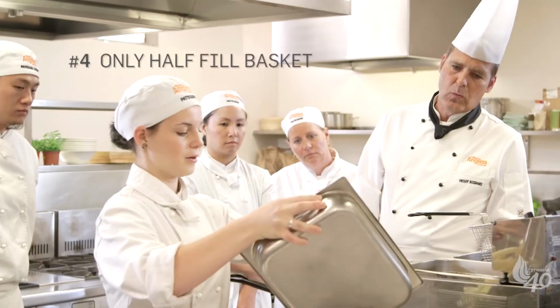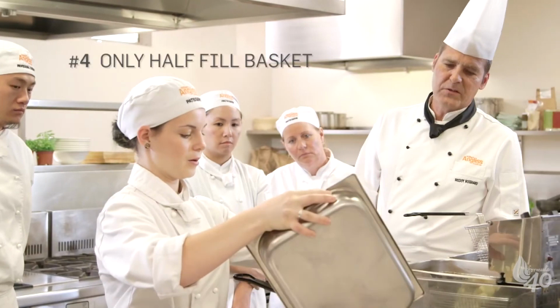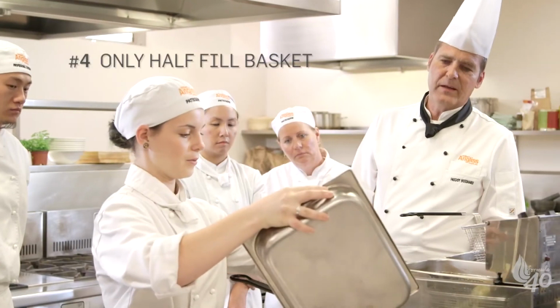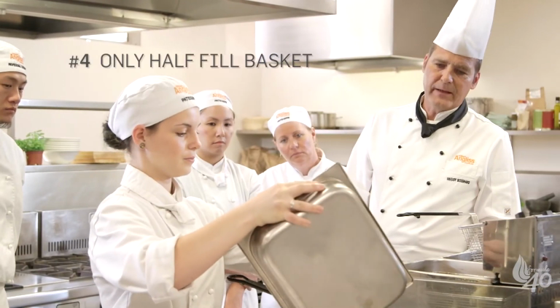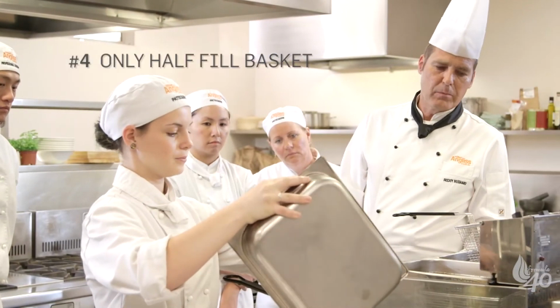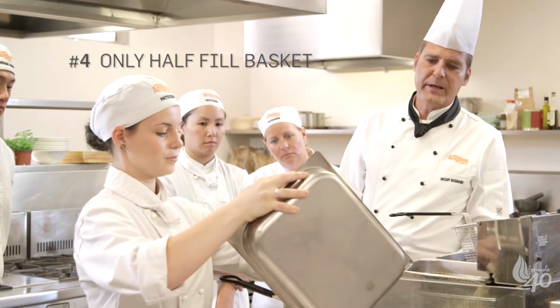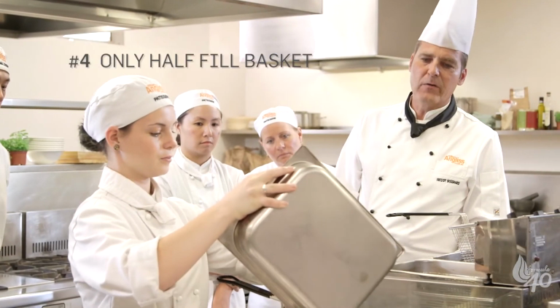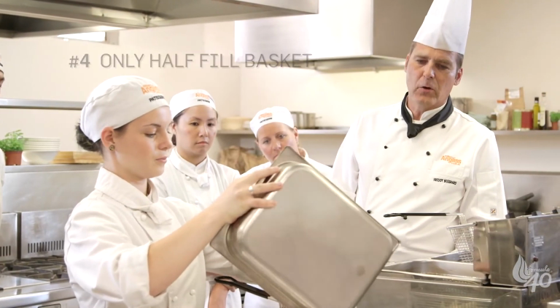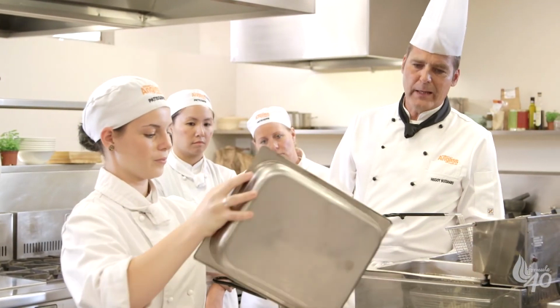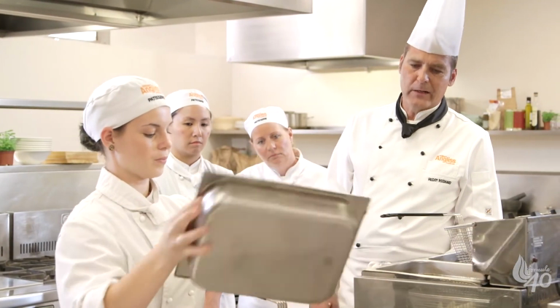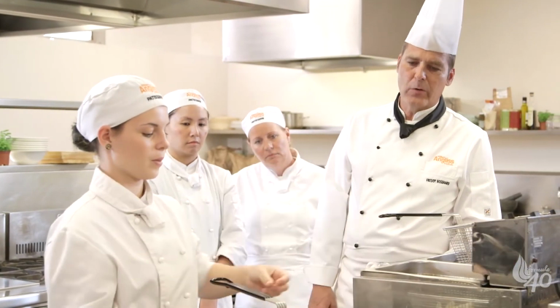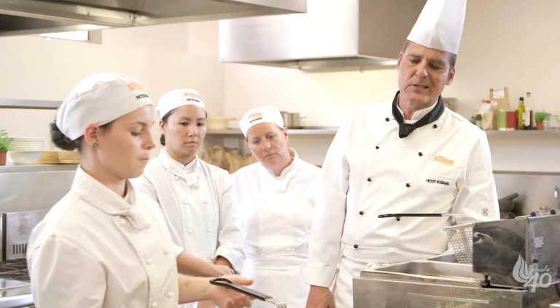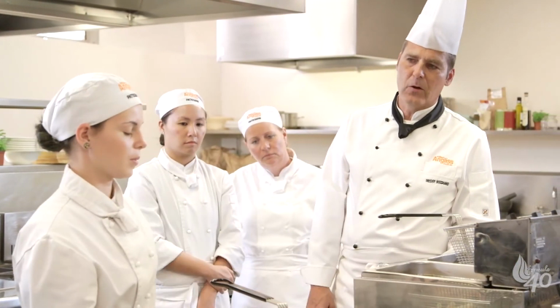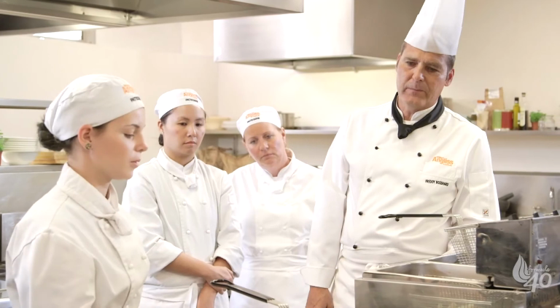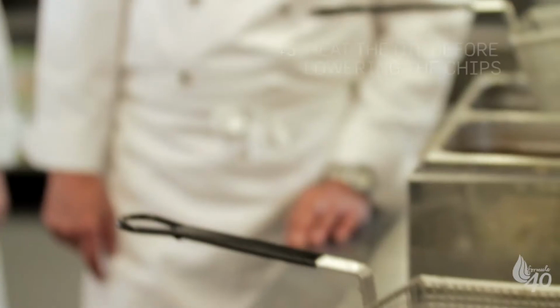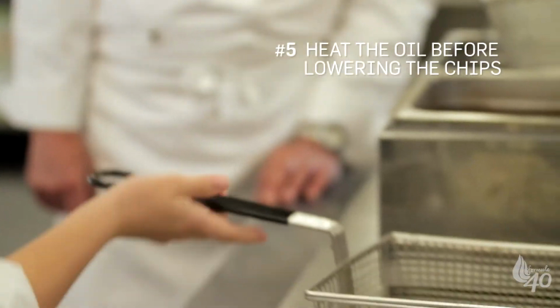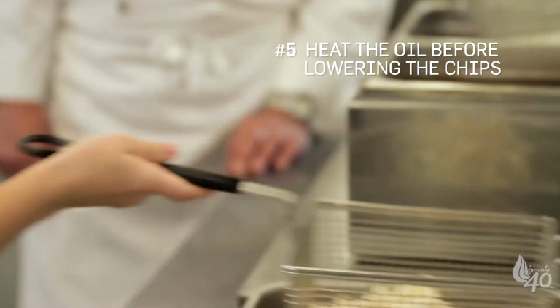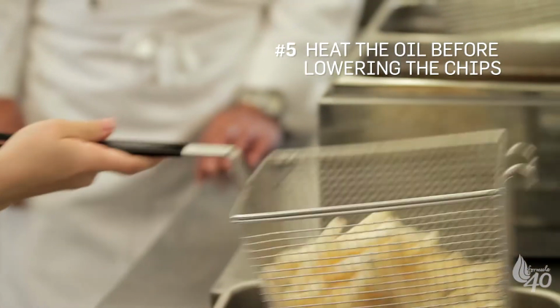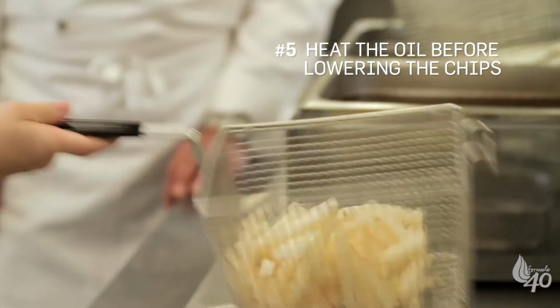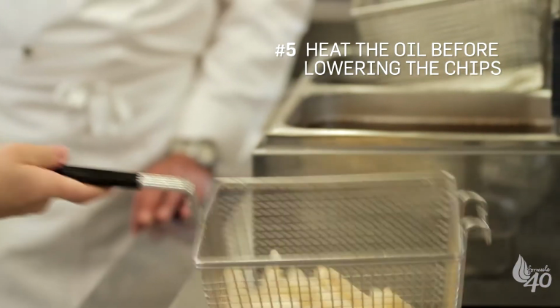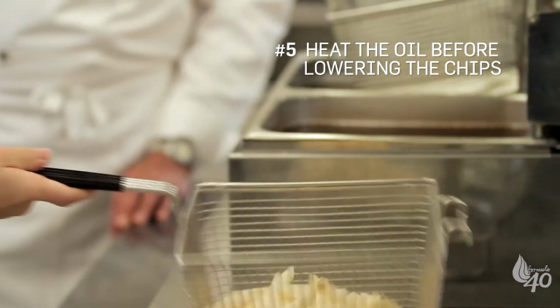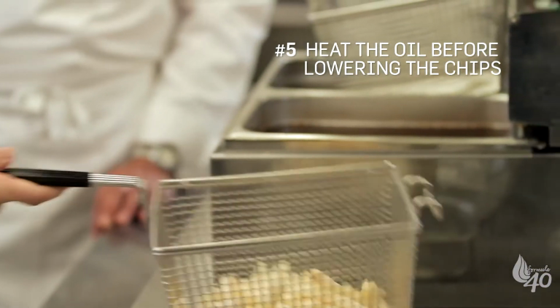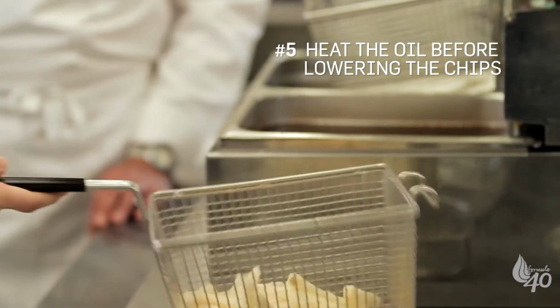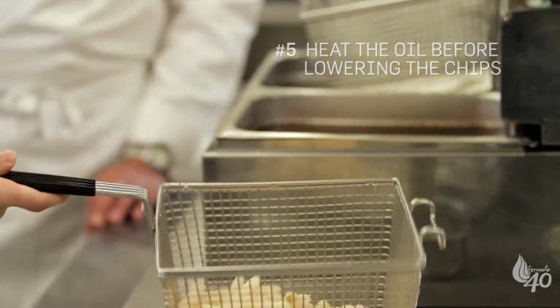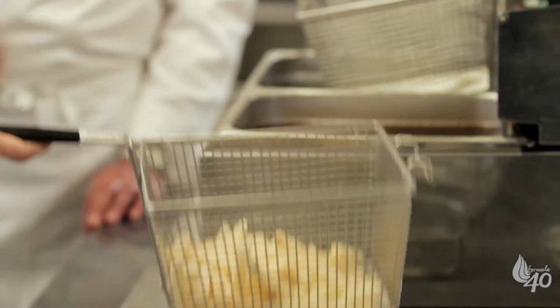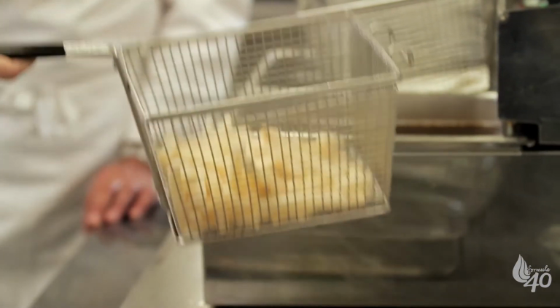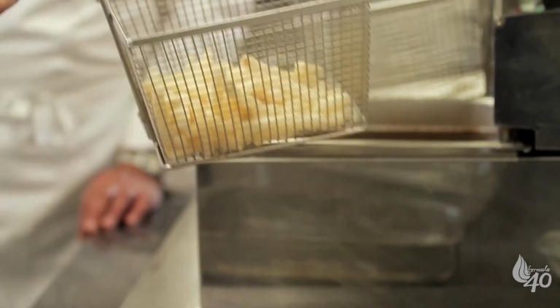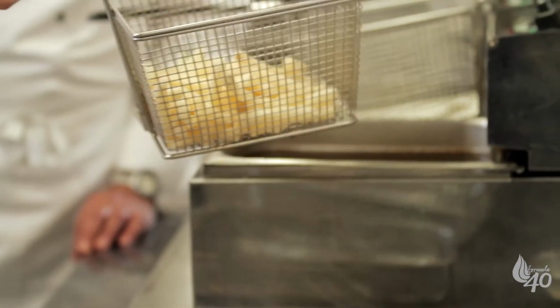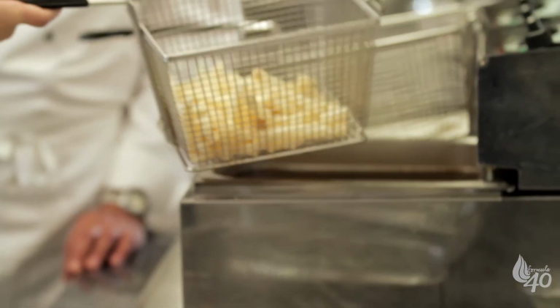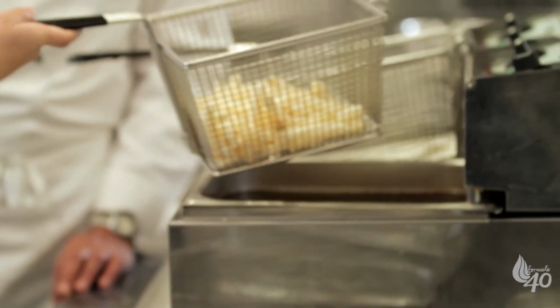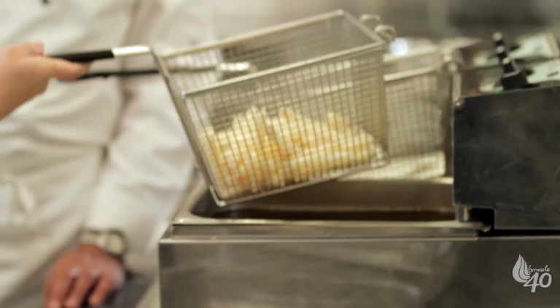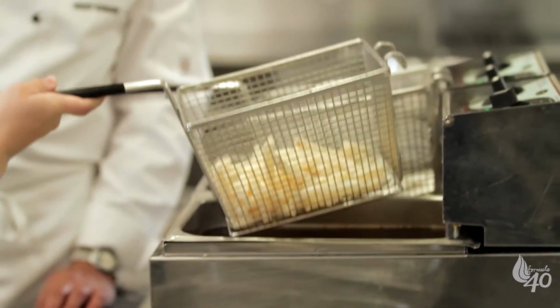Once you've done that, bring it over the oil and lower it slowly into the deep fryer and set the timer. Four minutes for that amount of chips will do.